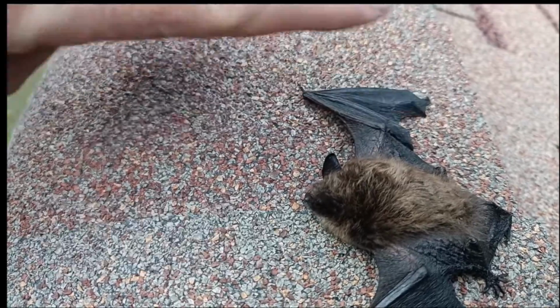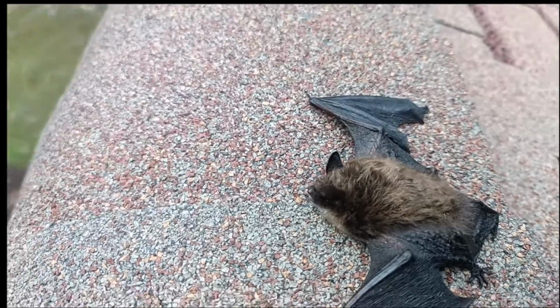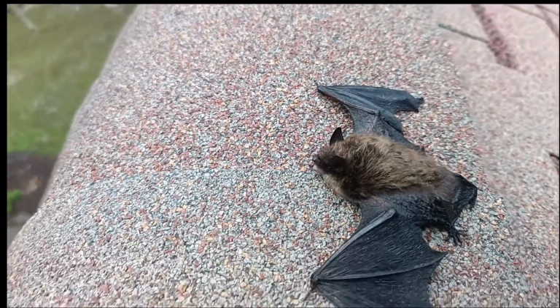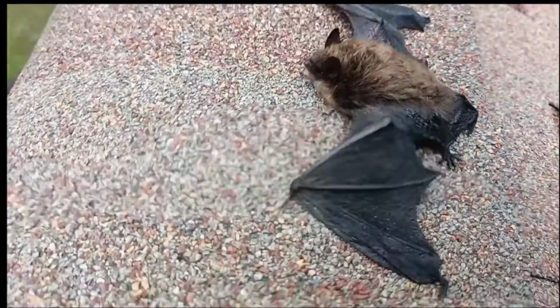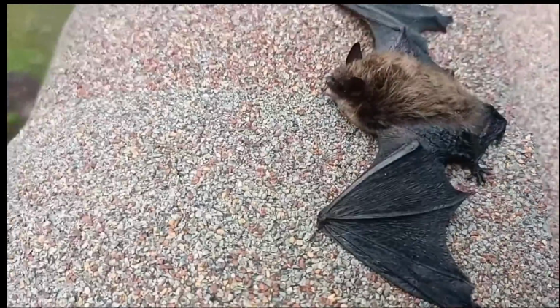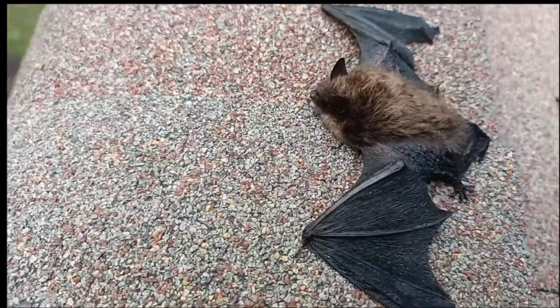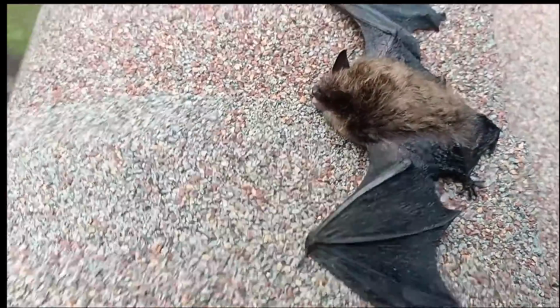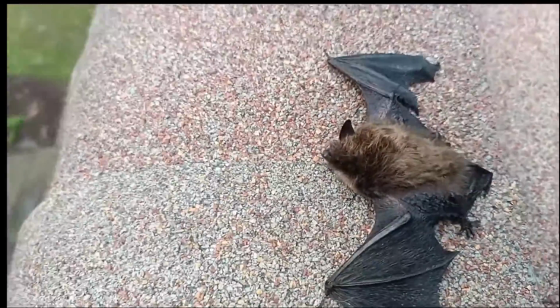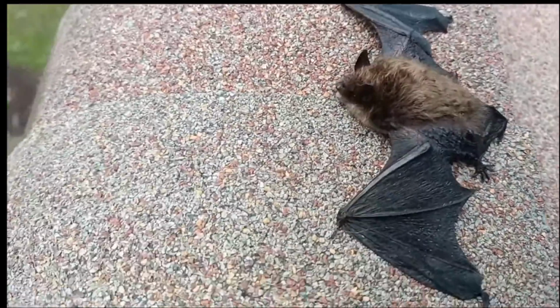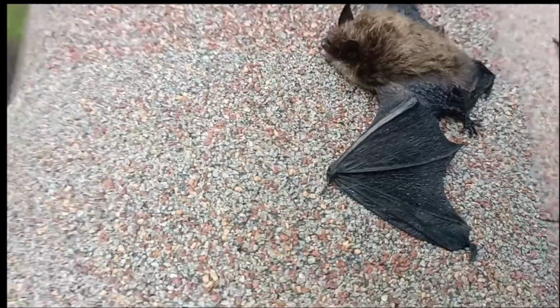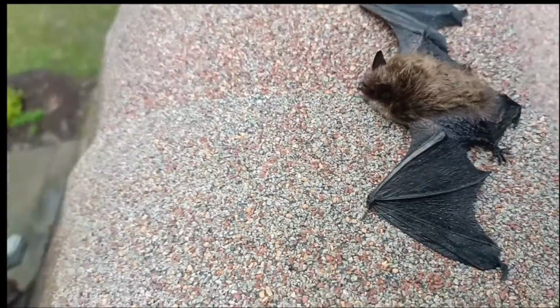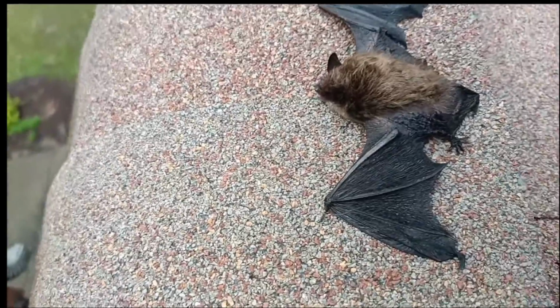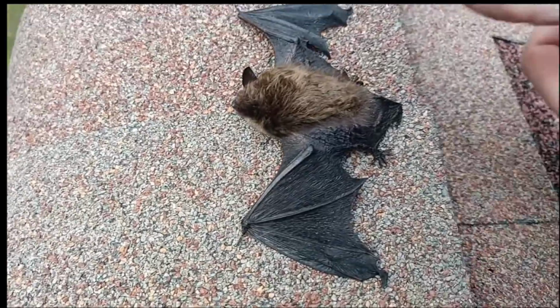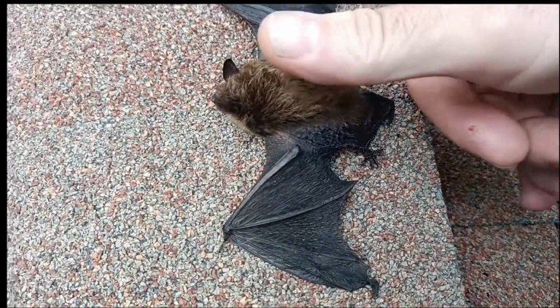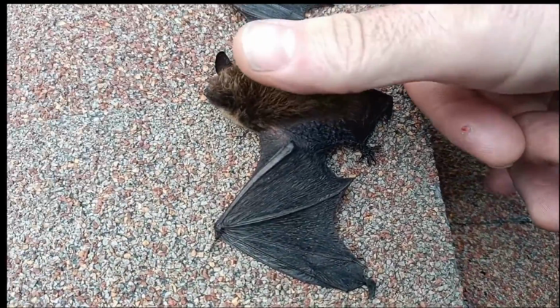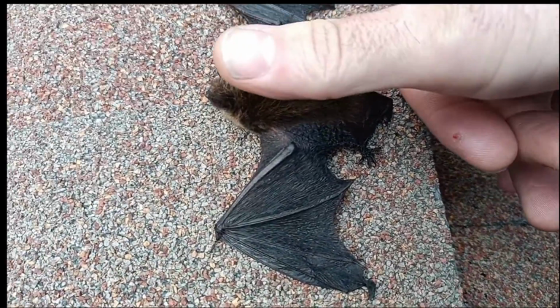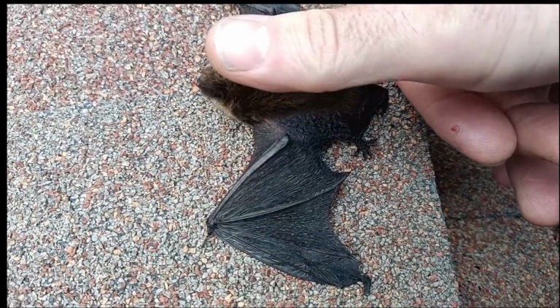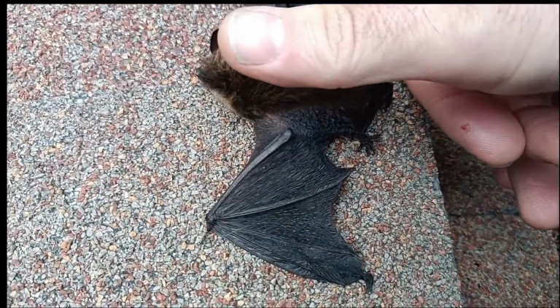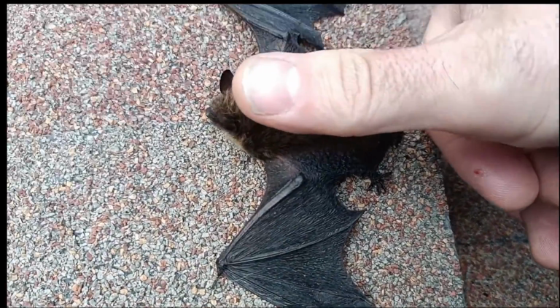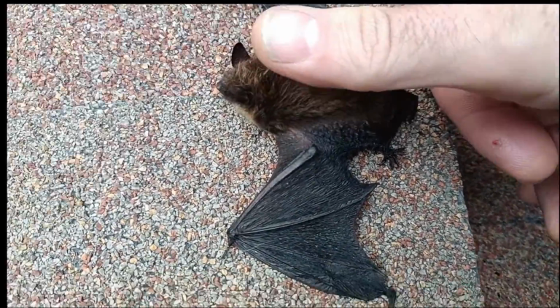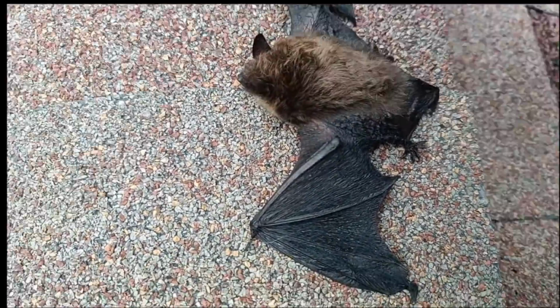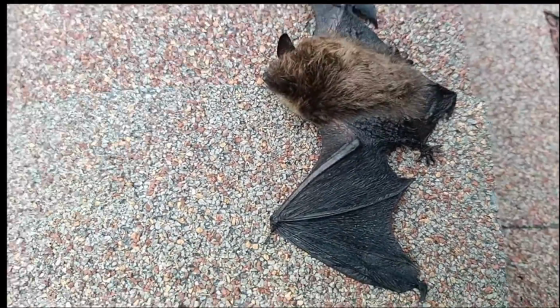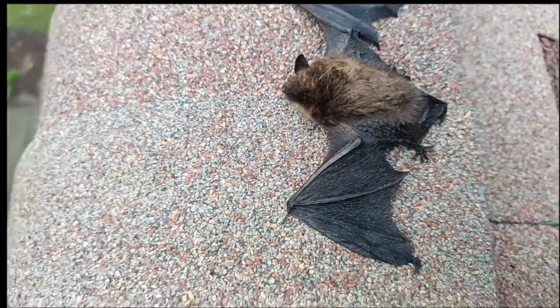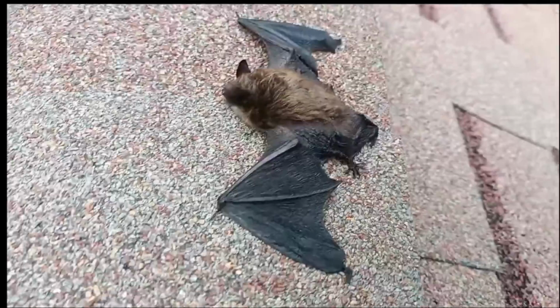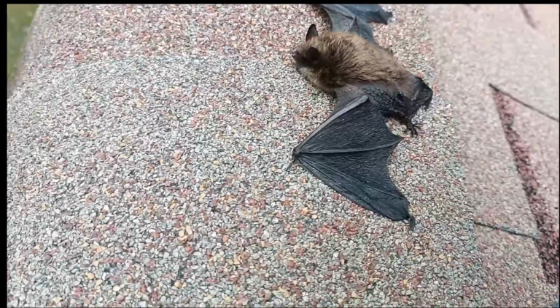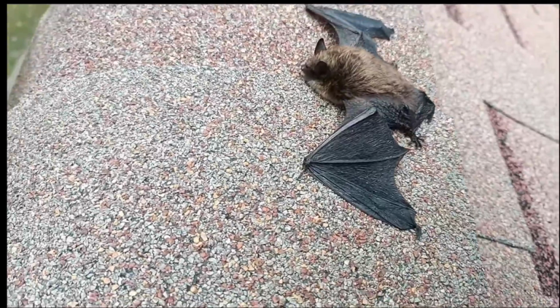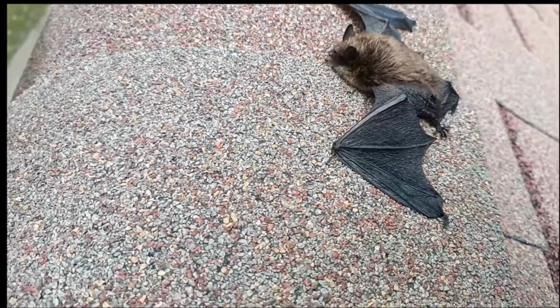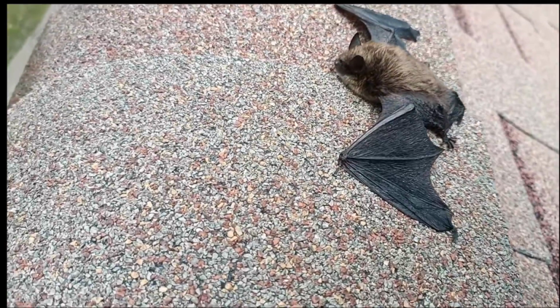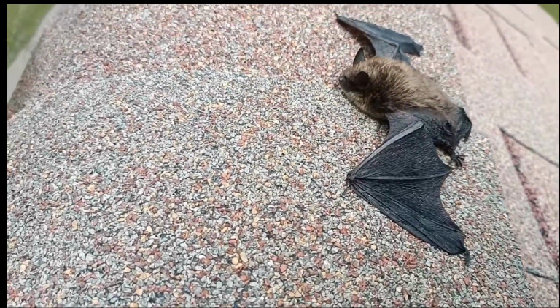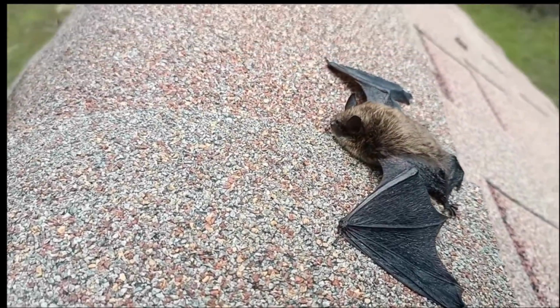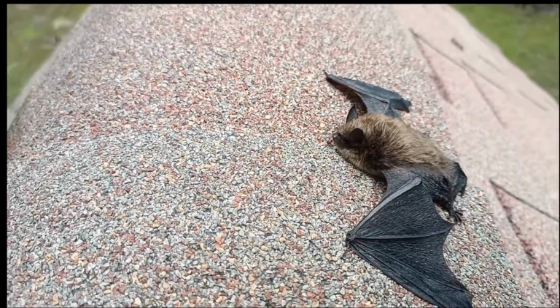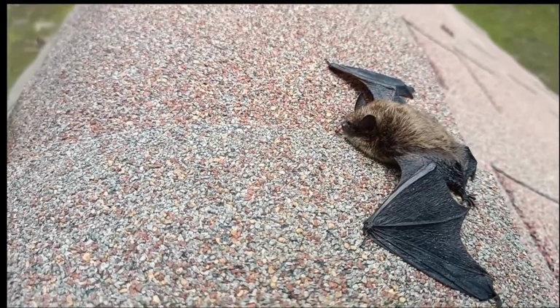Very small. Width wise, he's about as wide as my thumb. So this is one teeny tiny bat.